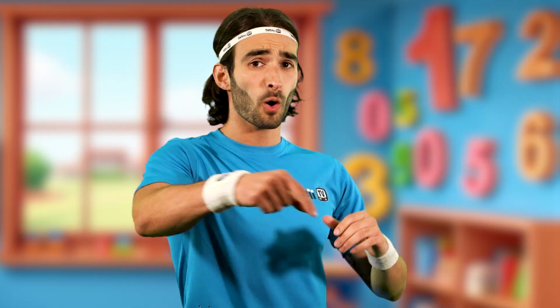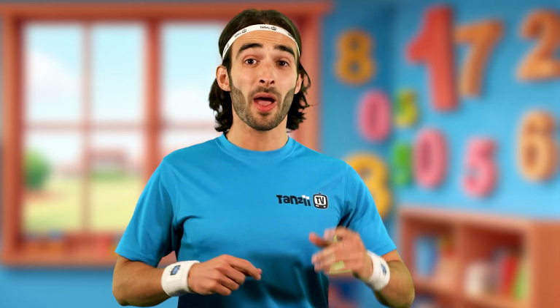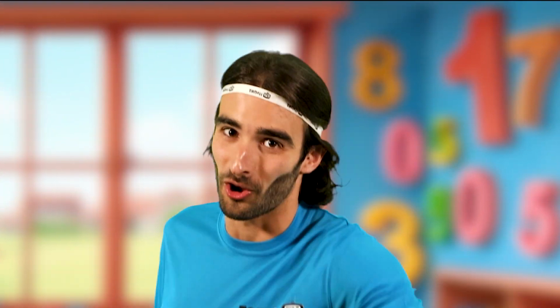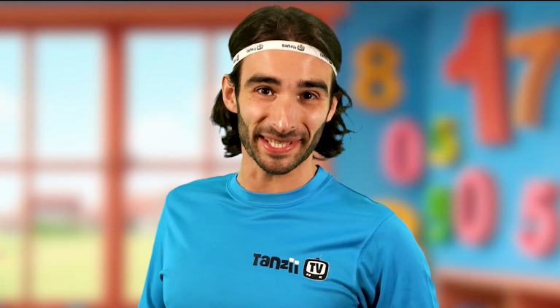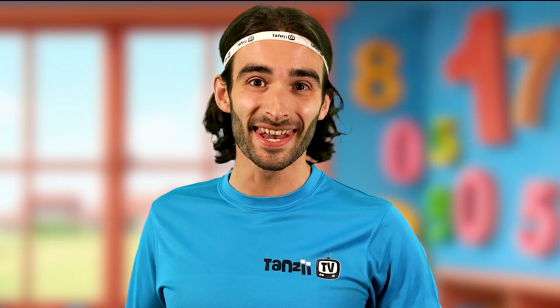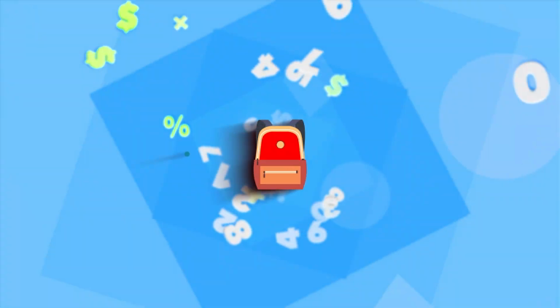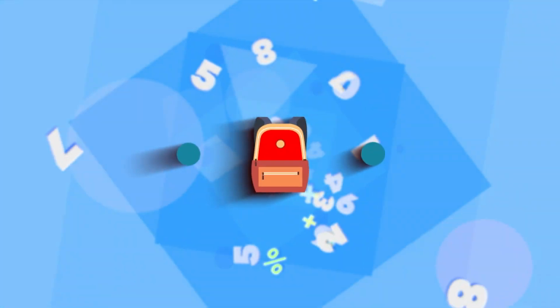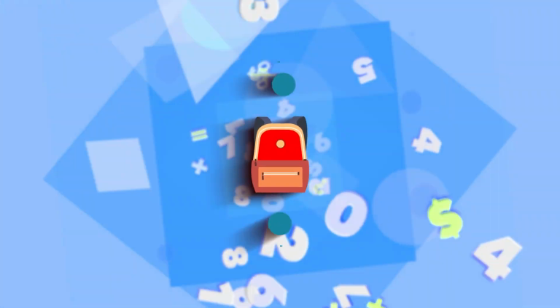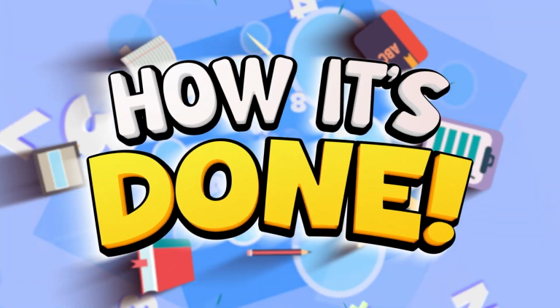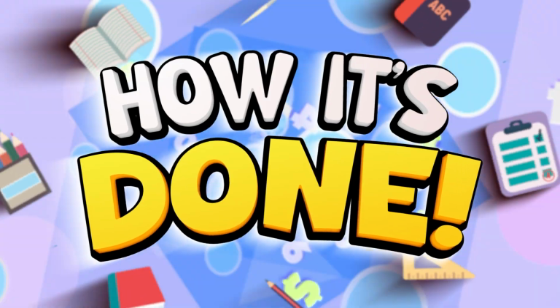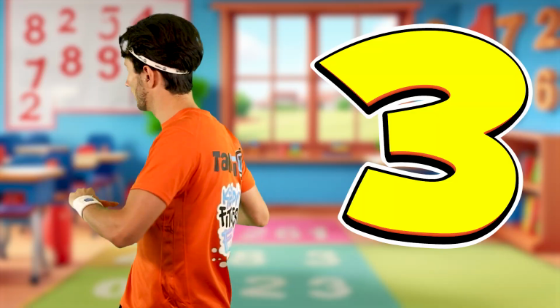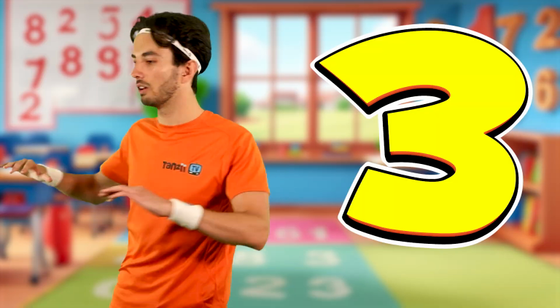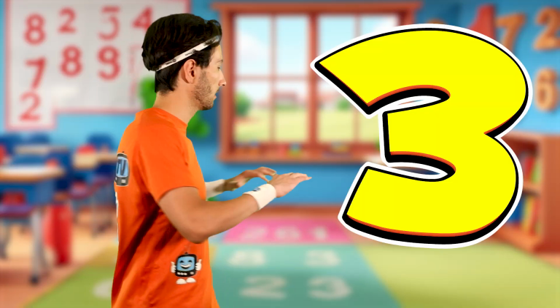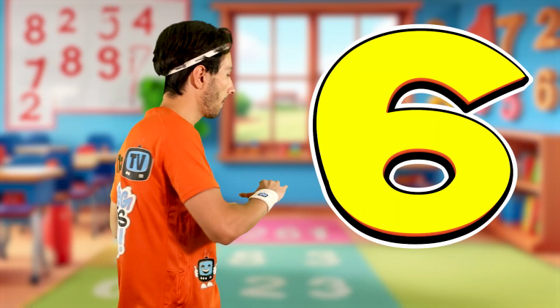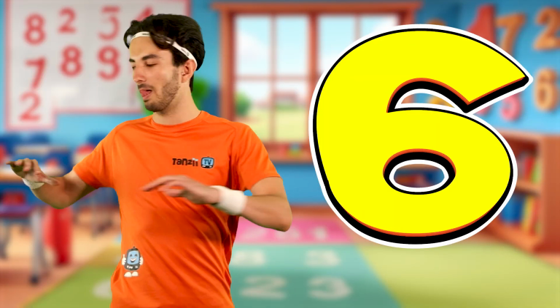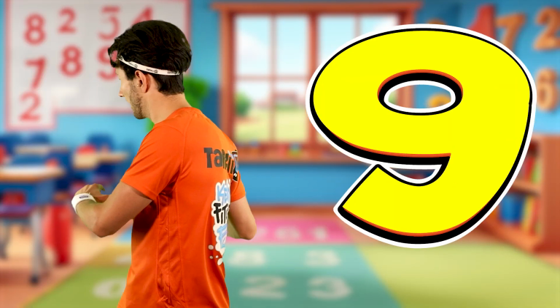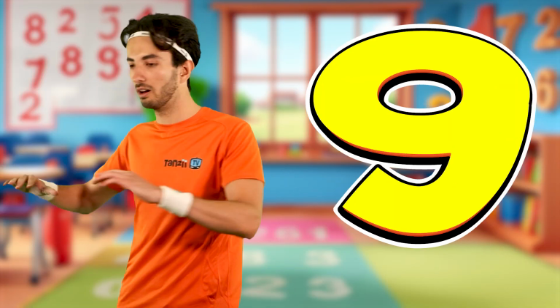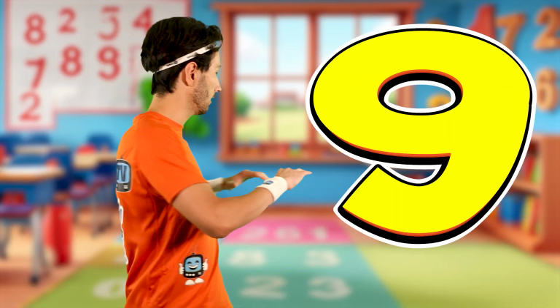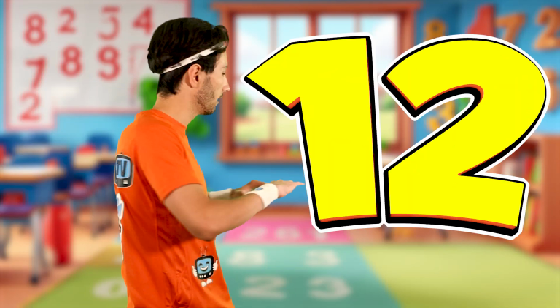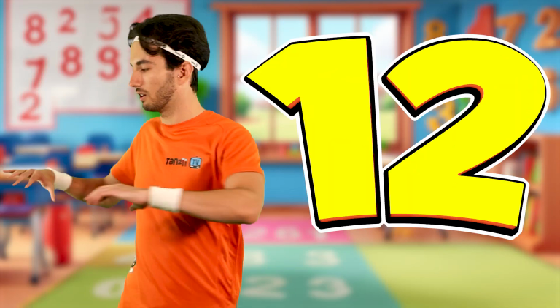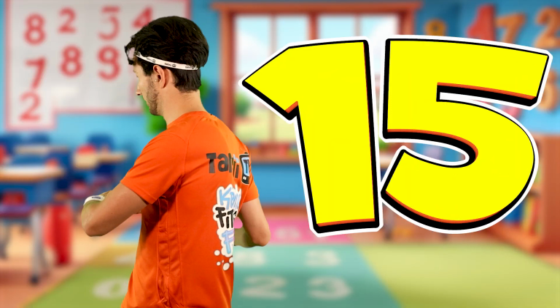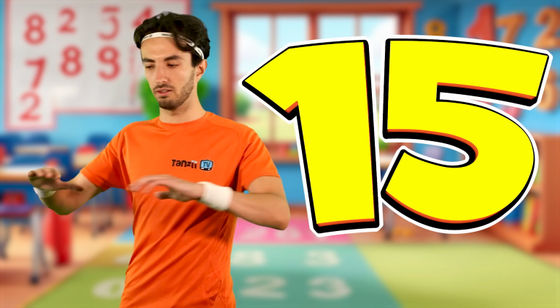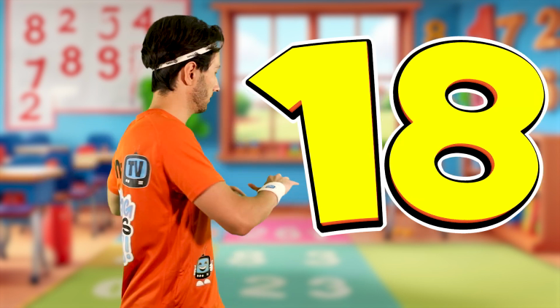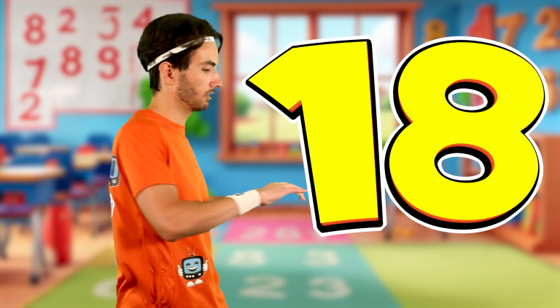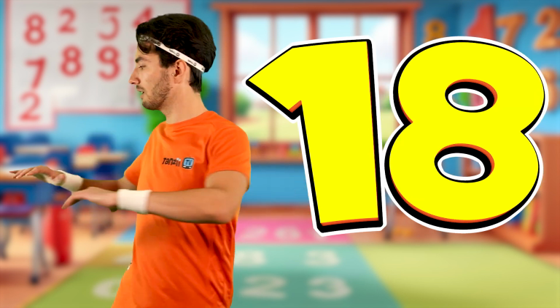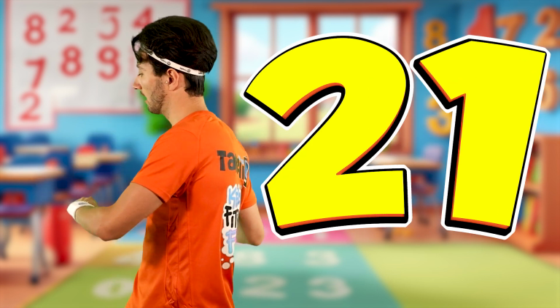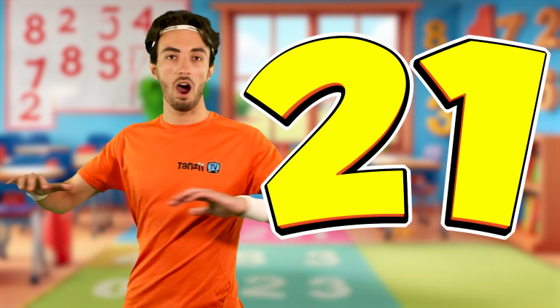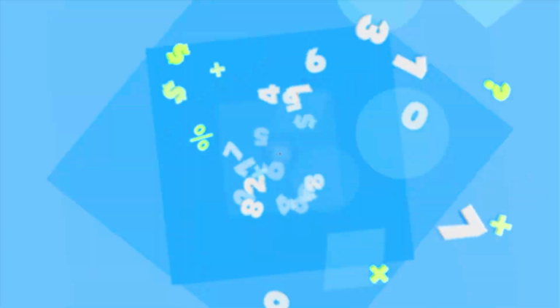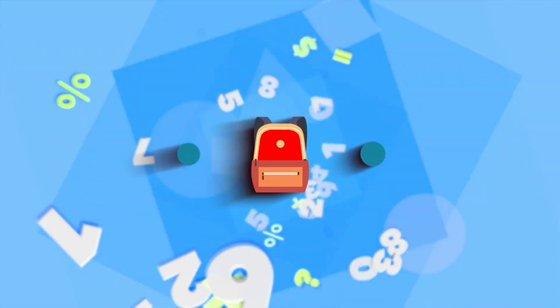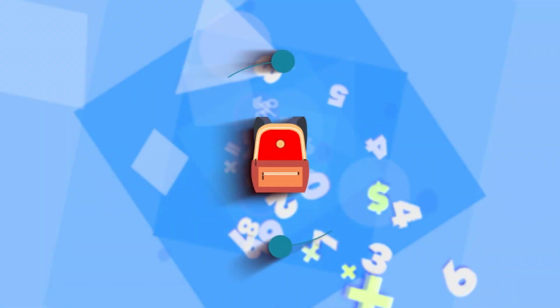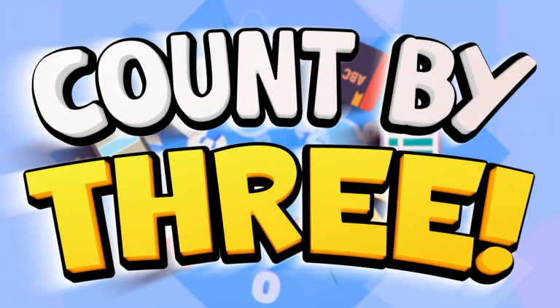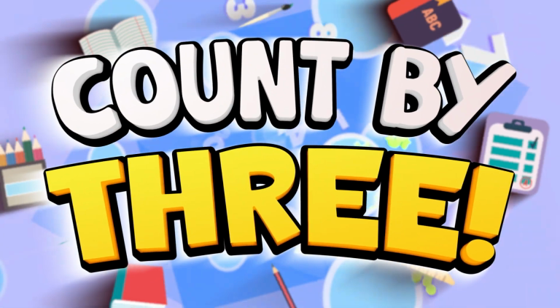Go on Rio, show them how it's done. Time to count up by 3 while doing twists. Now you know how it's done. Find some space and get ready to join in. We want to hear you count up.